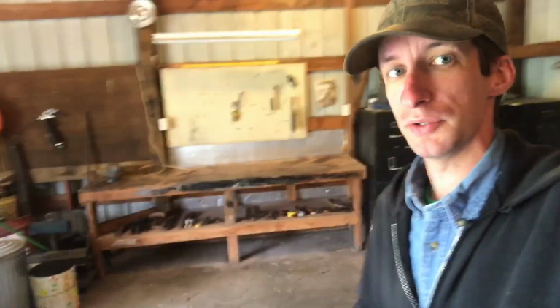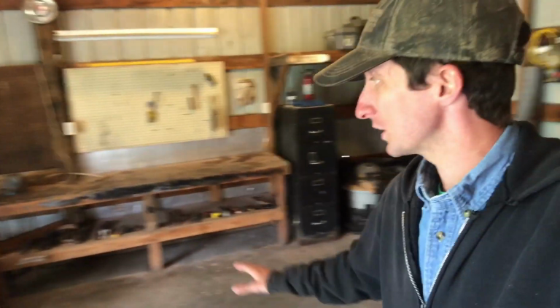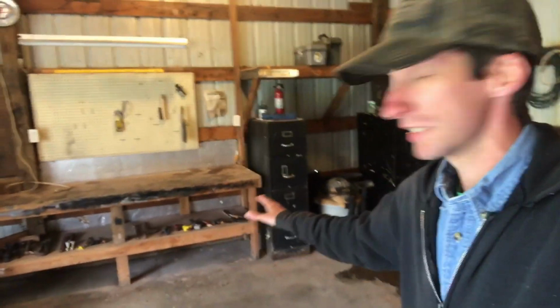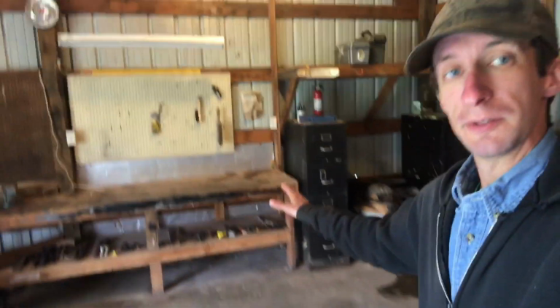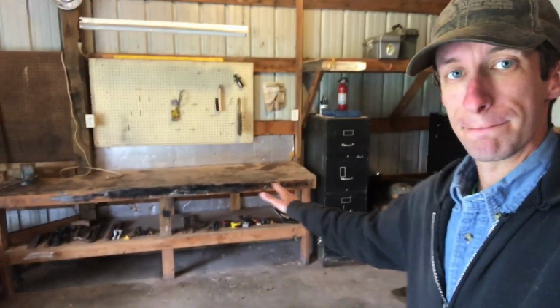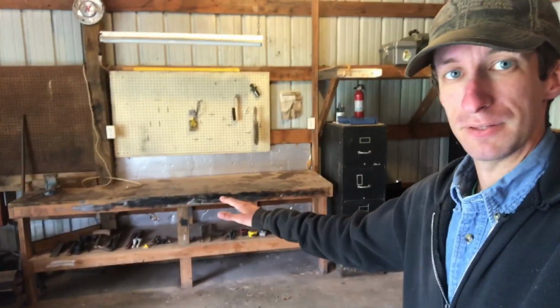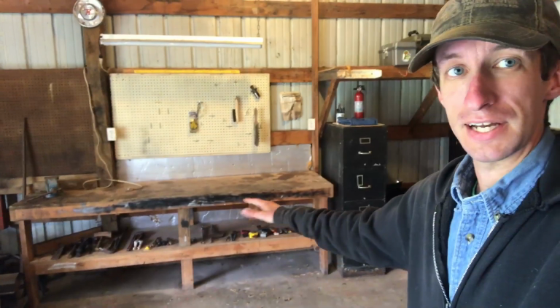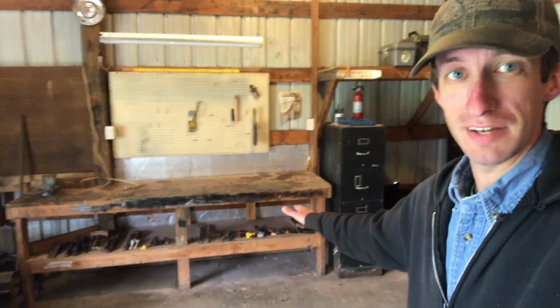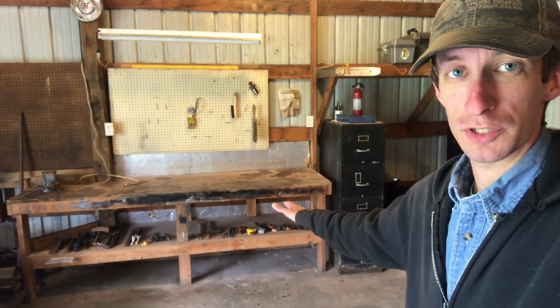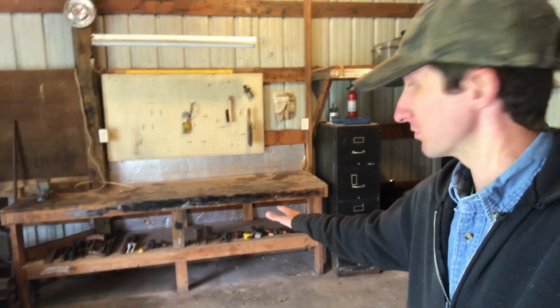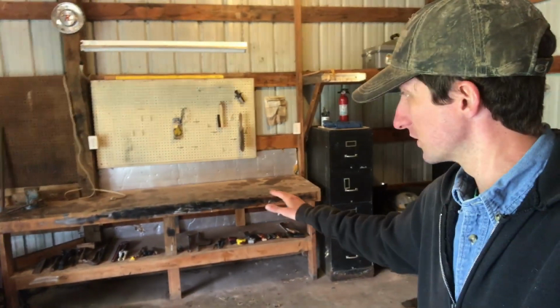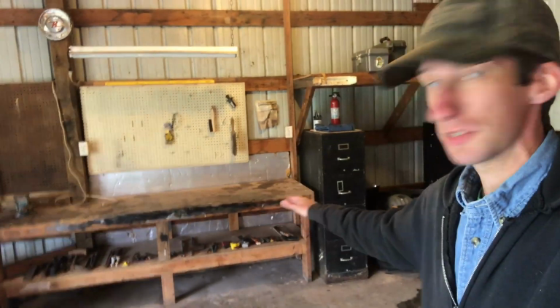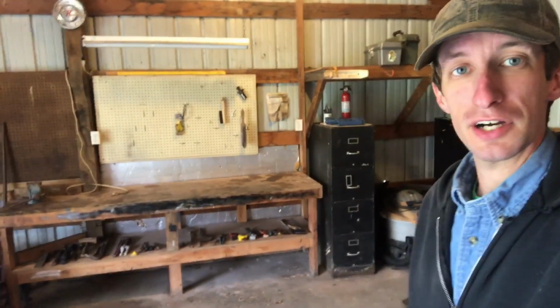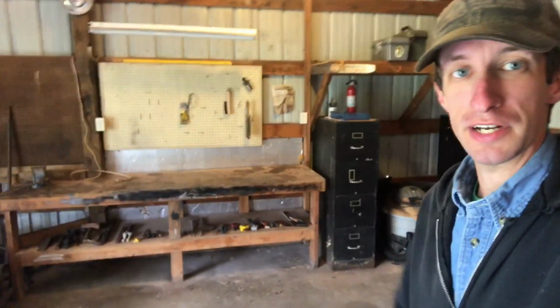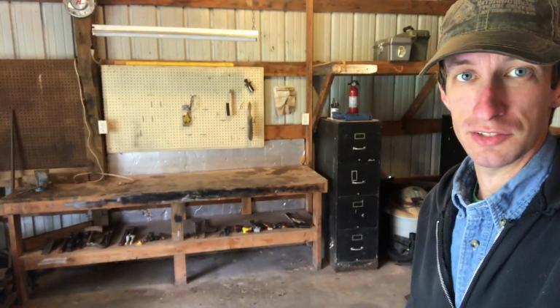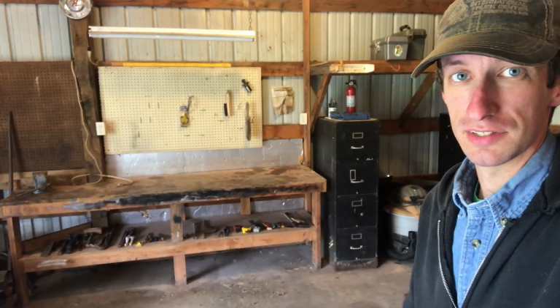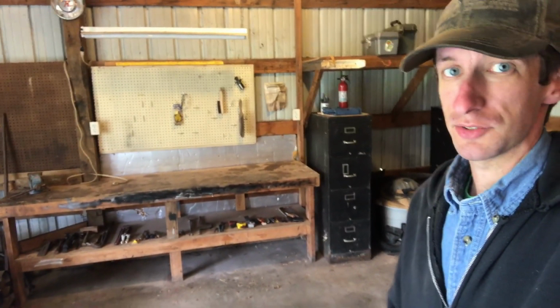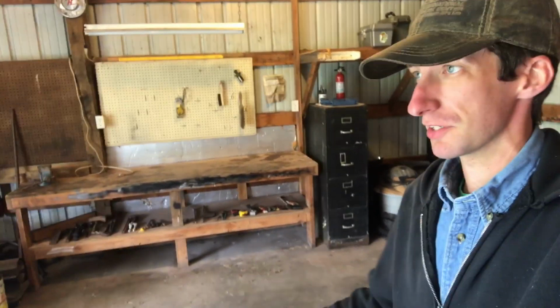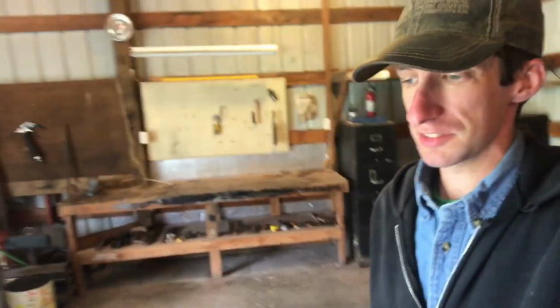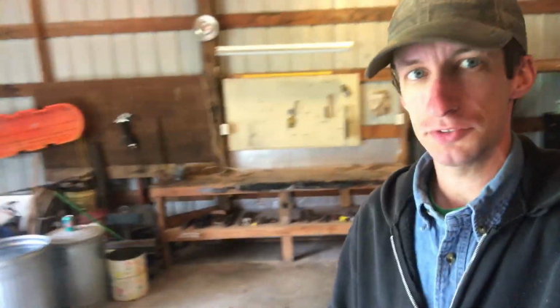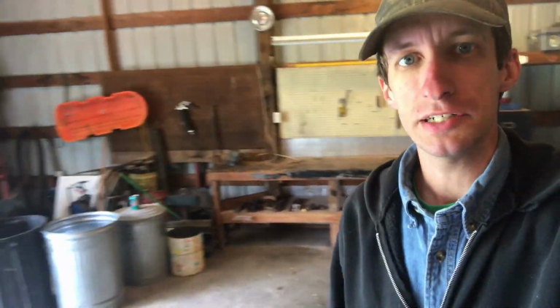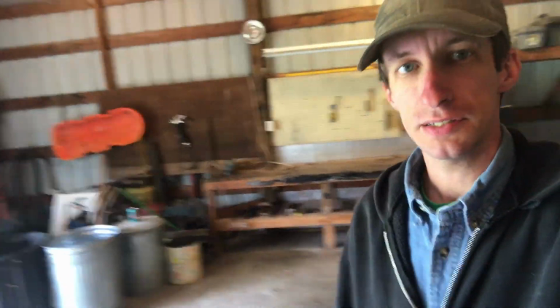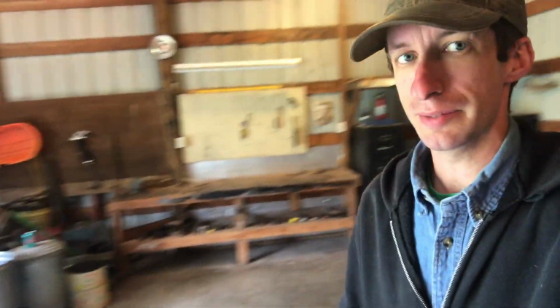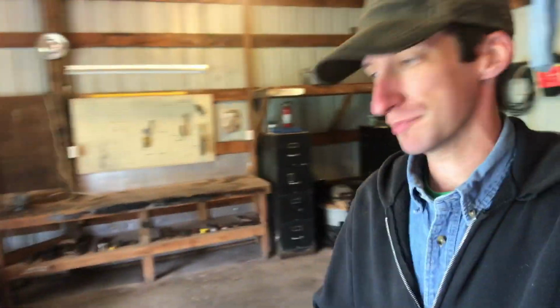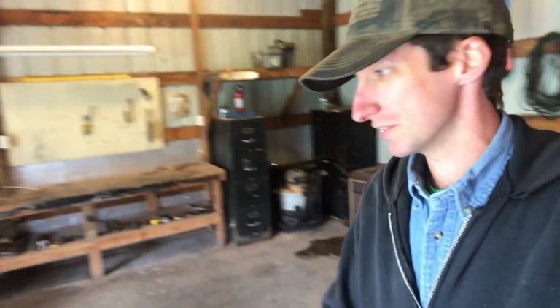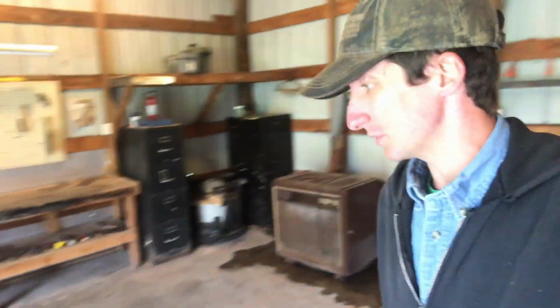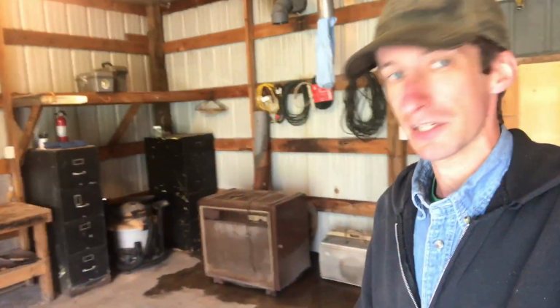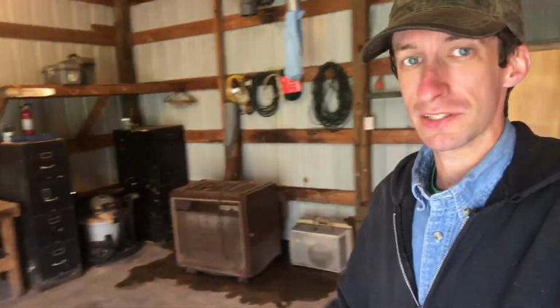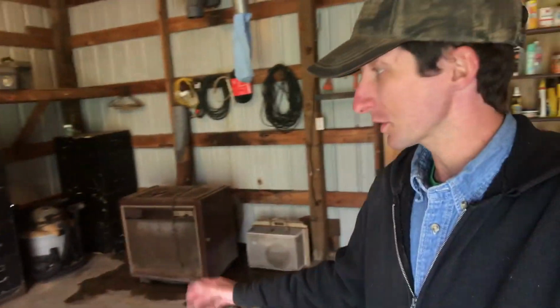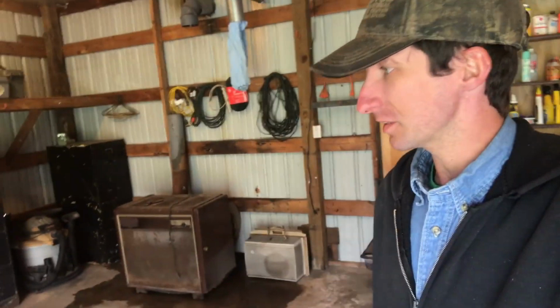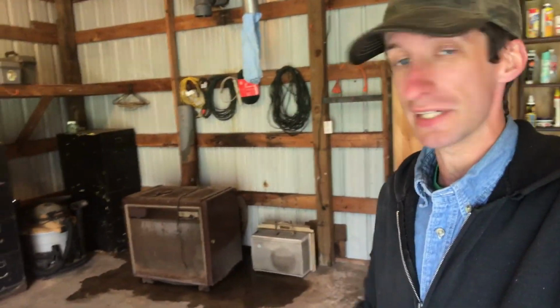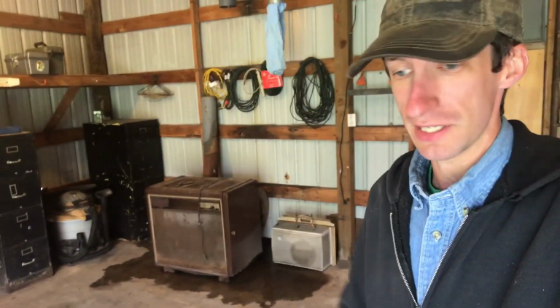Now over here, look at that — I have a work surface cleaned off and ready to use so I can start bringing some tools over here. If I need to pull a car in here and work on something, I can do that.